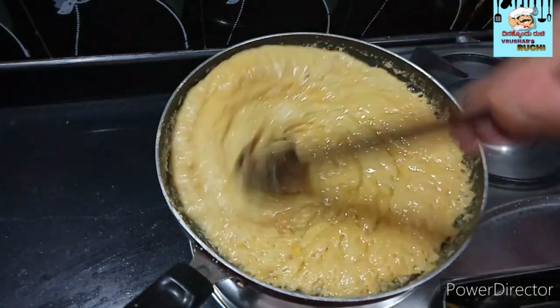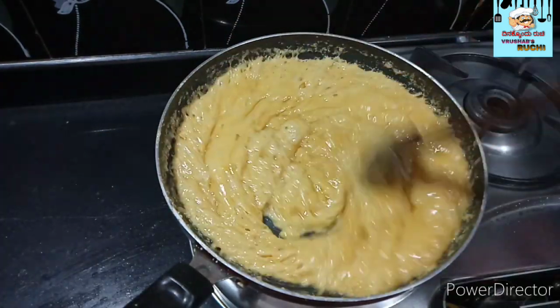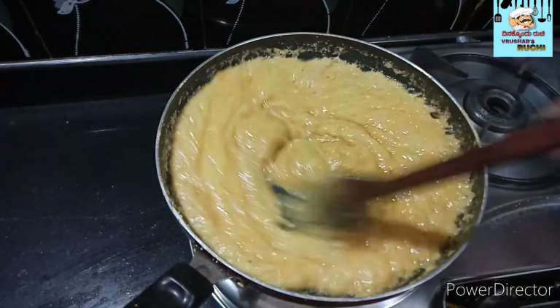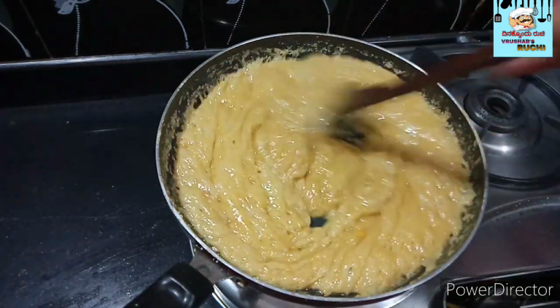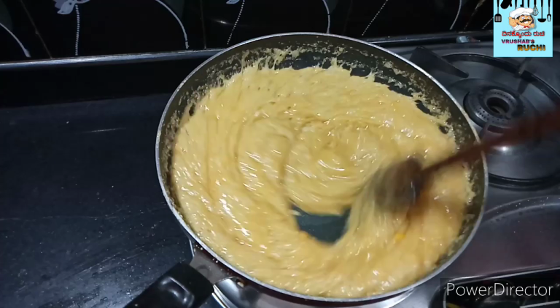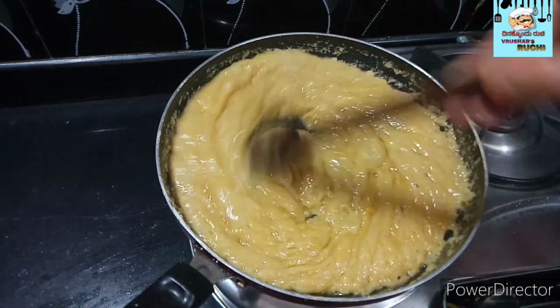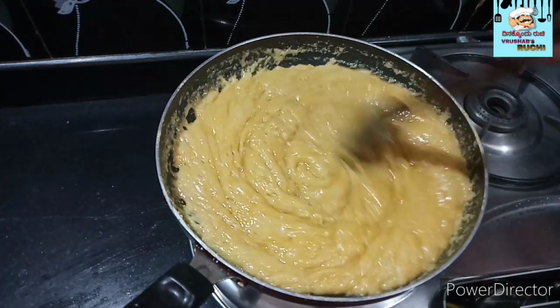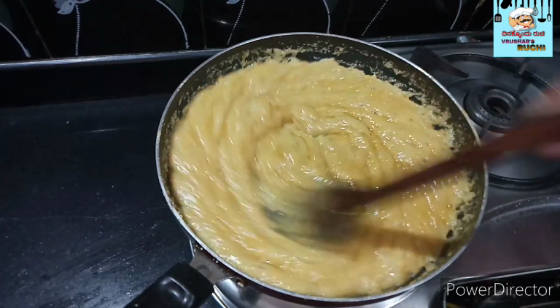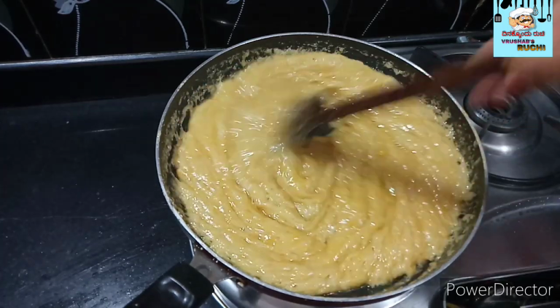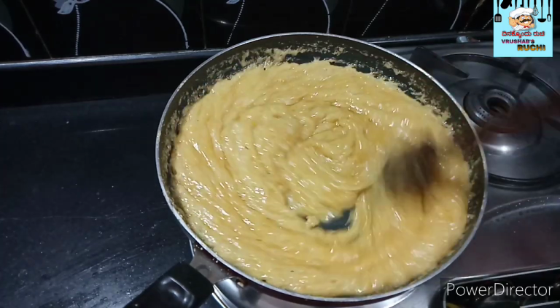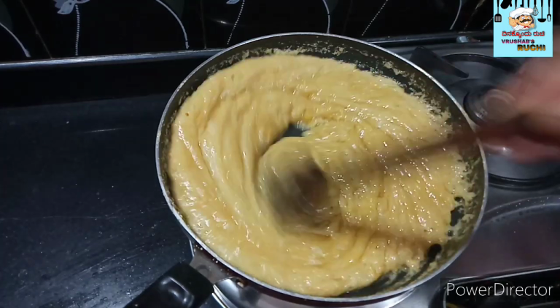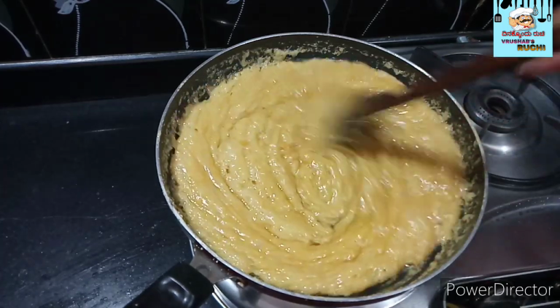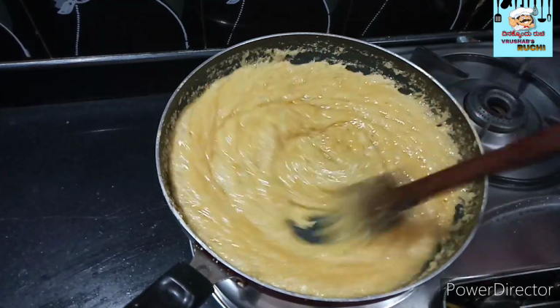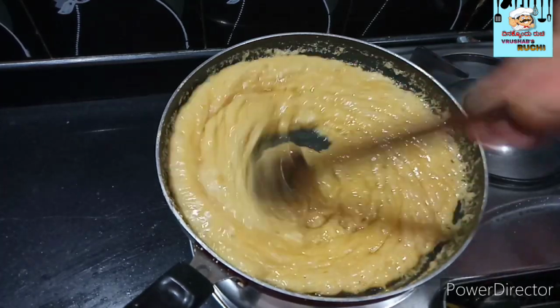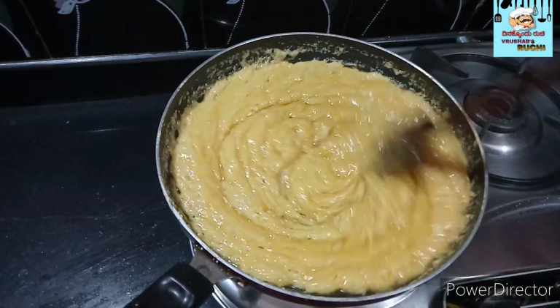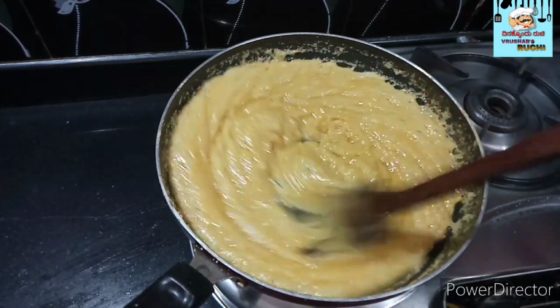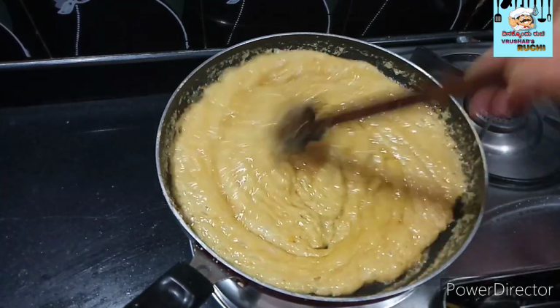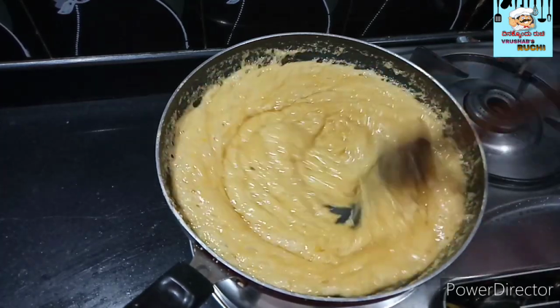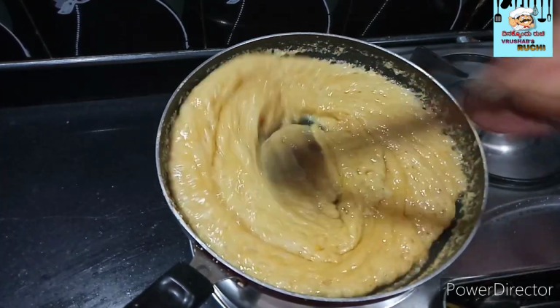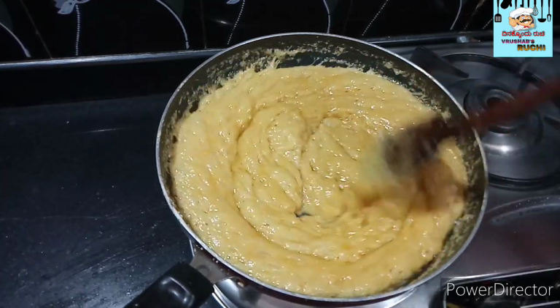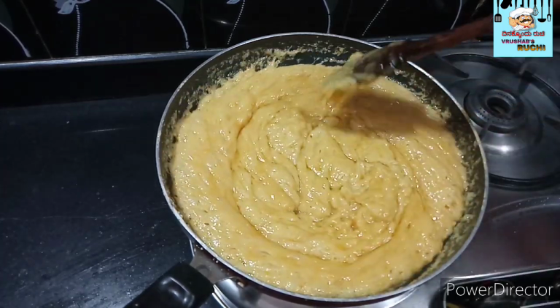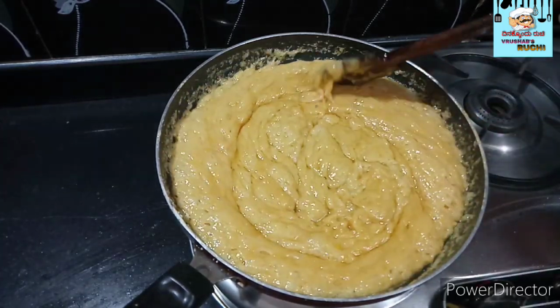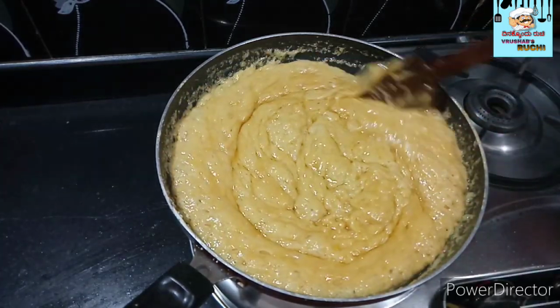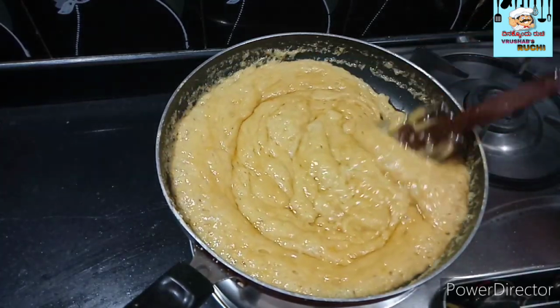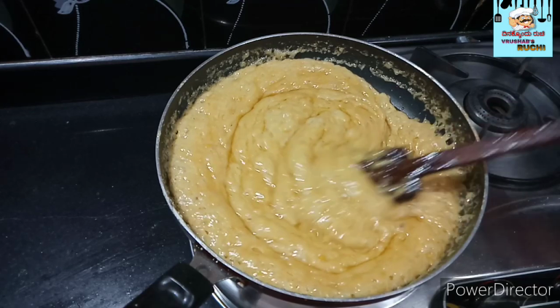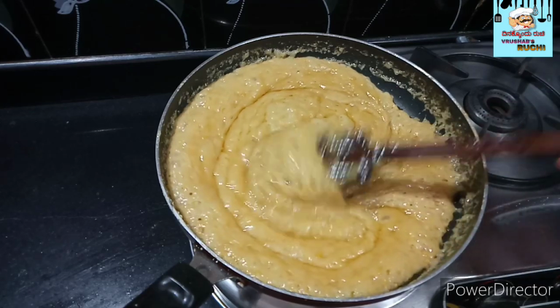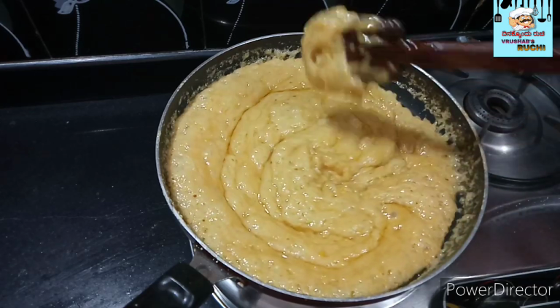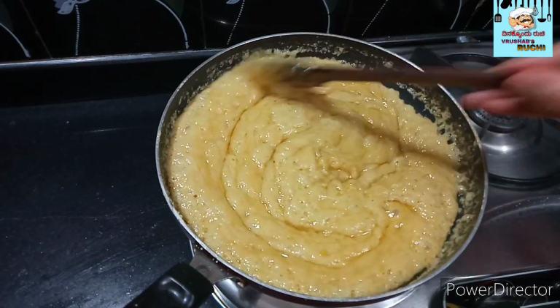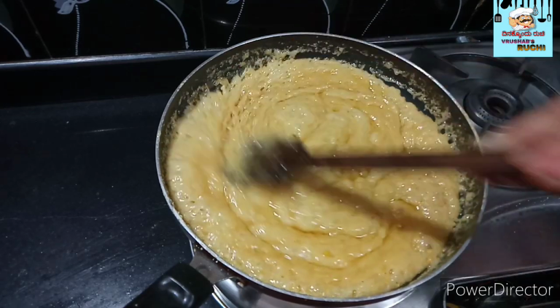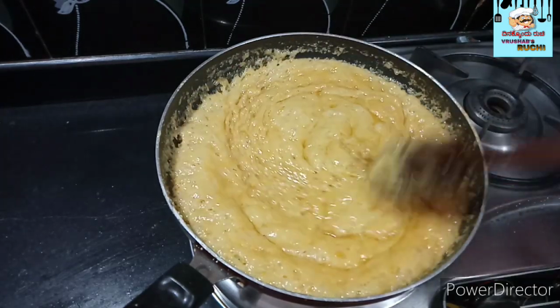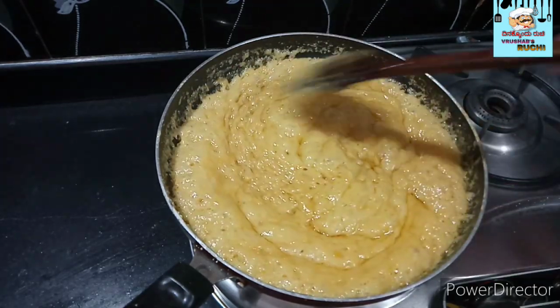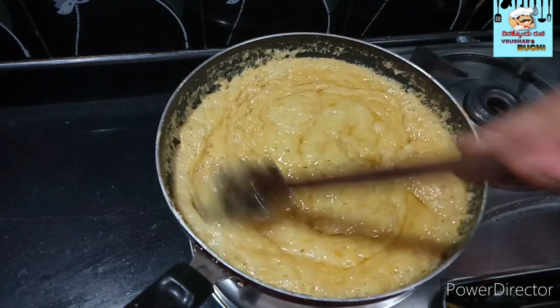We will add 2 minutes to the plate and add this plate to the plate.